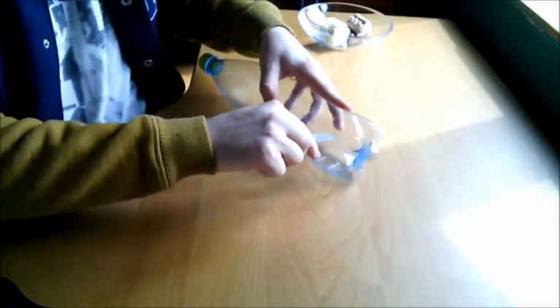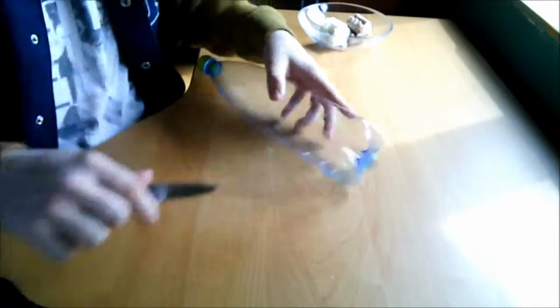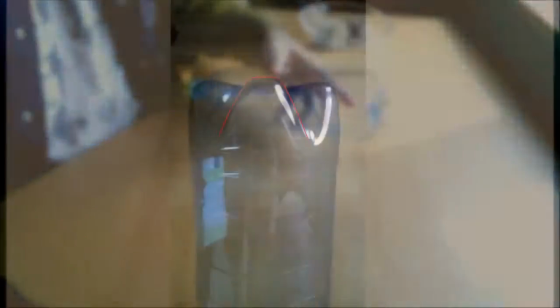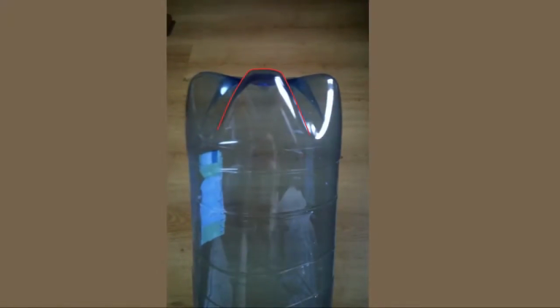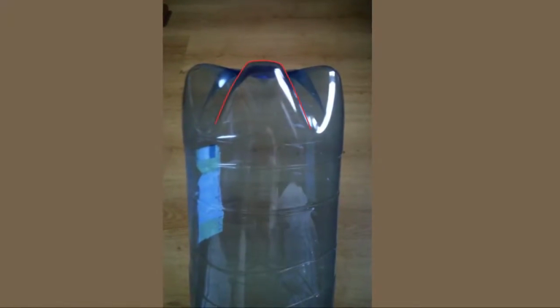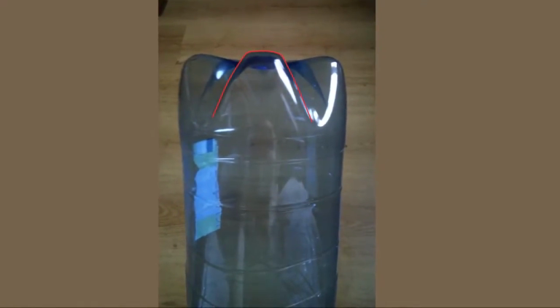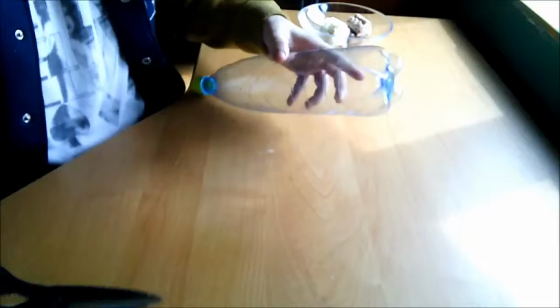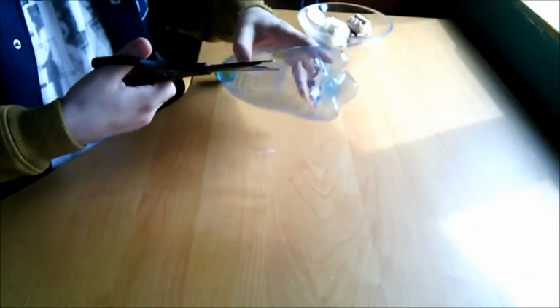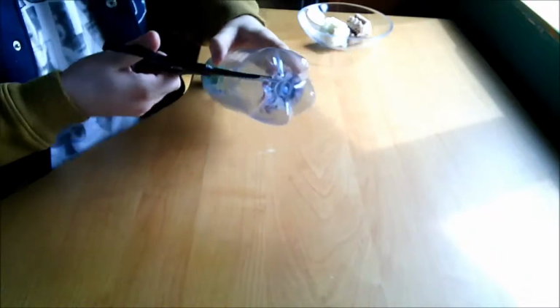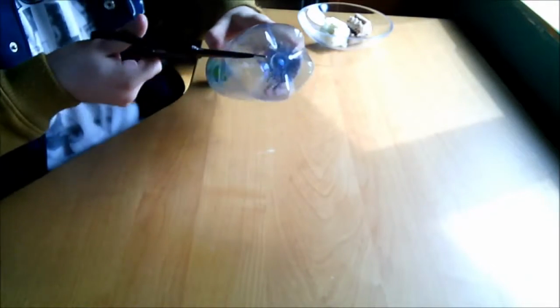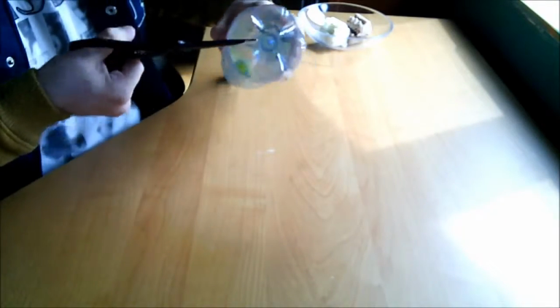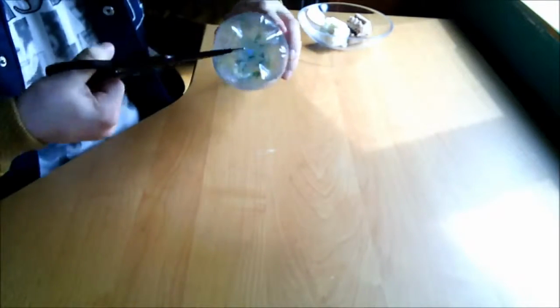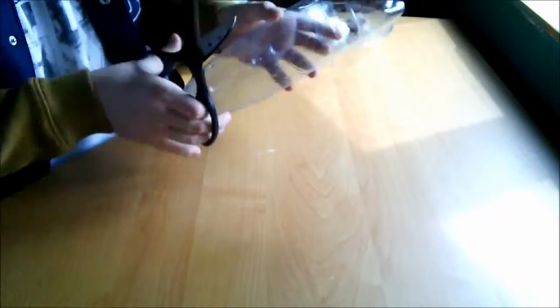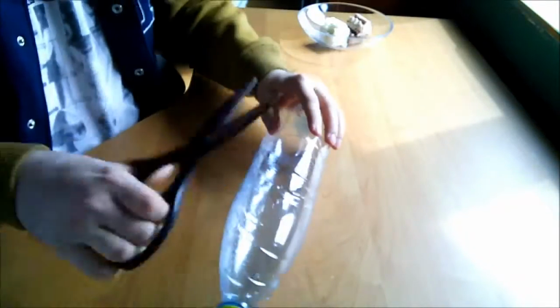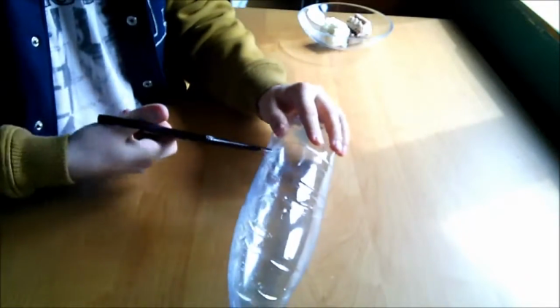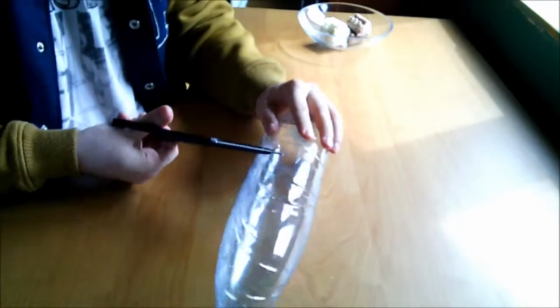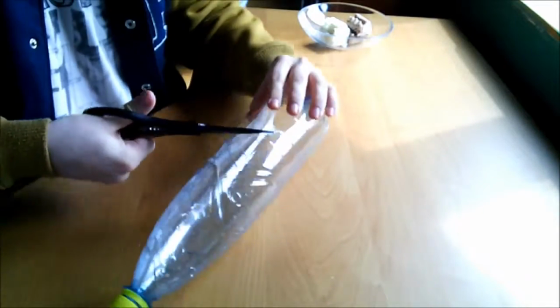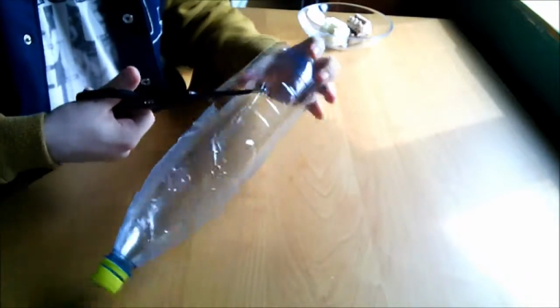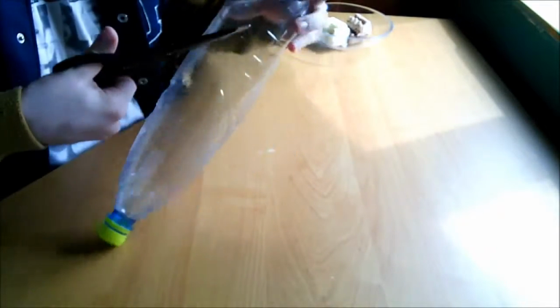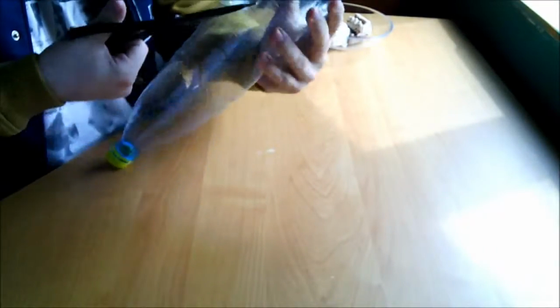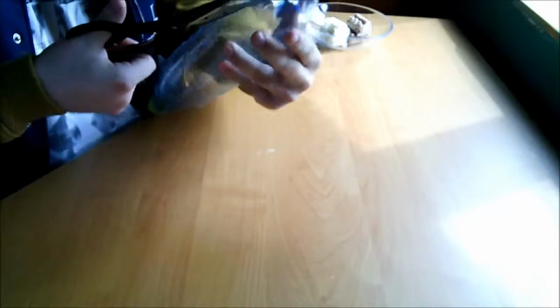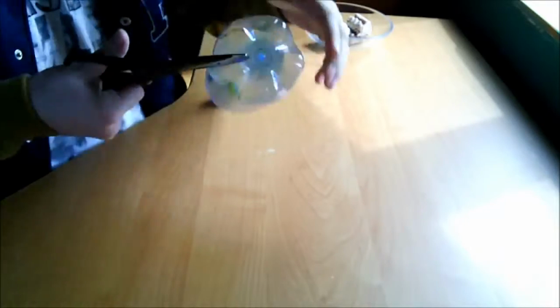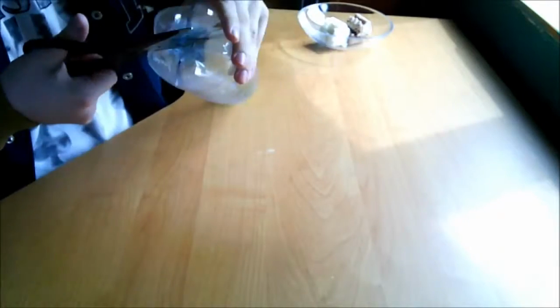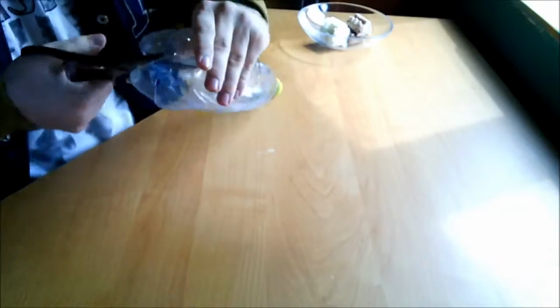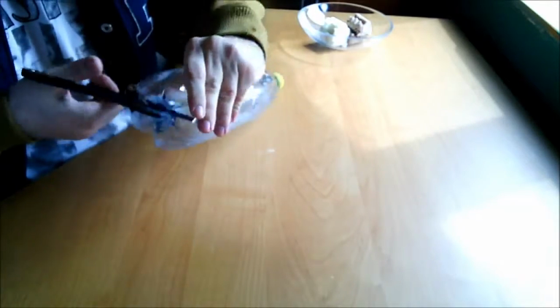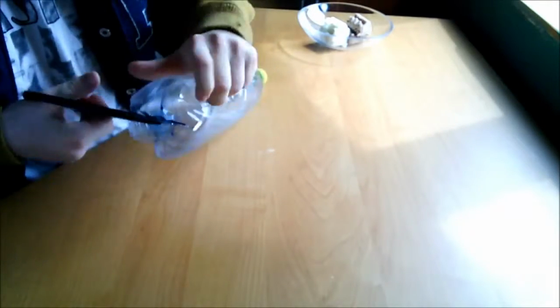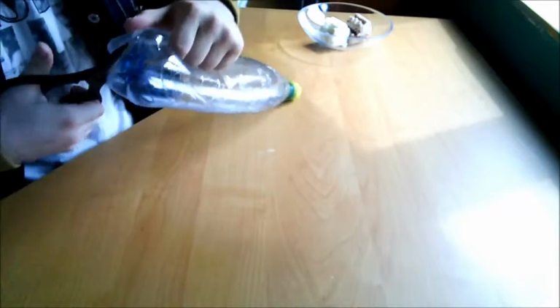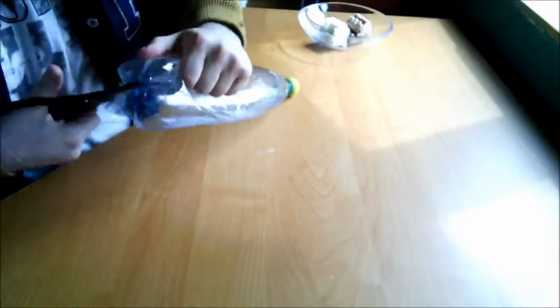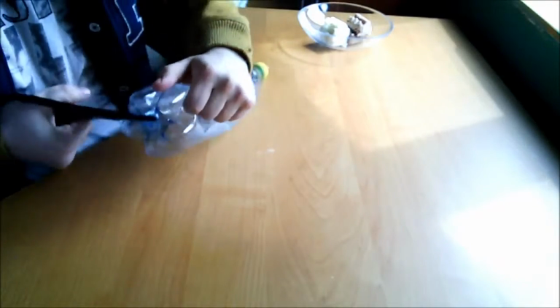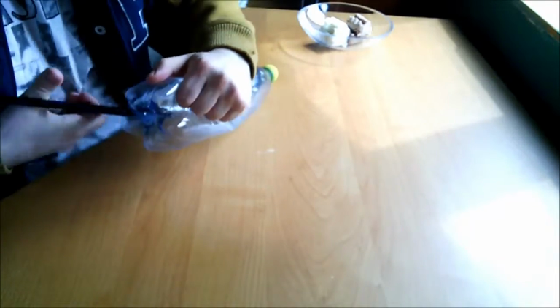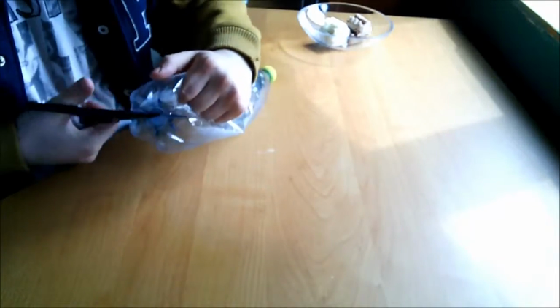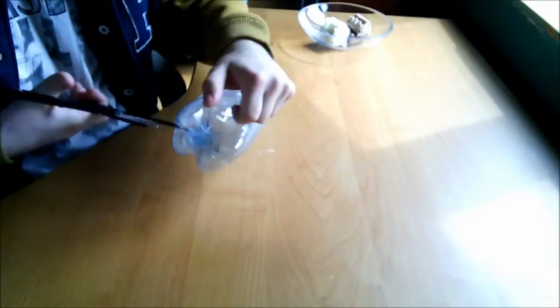This video is a DIY hack. Let's get started.